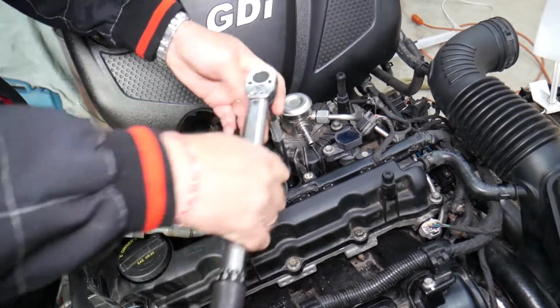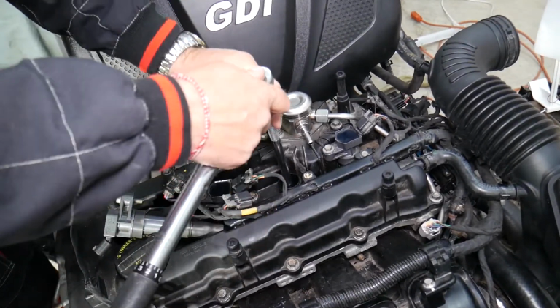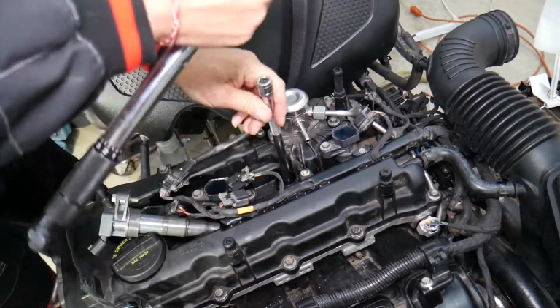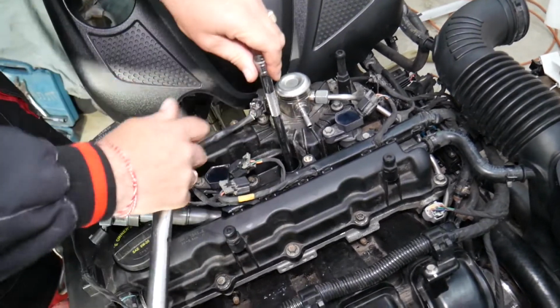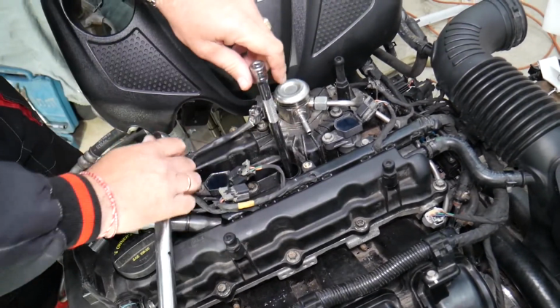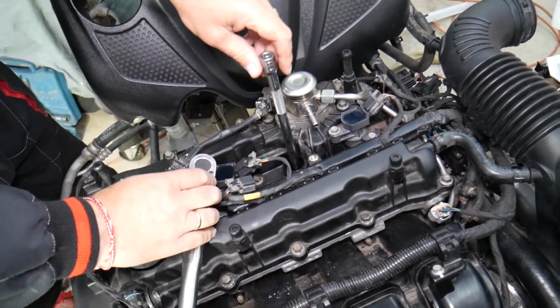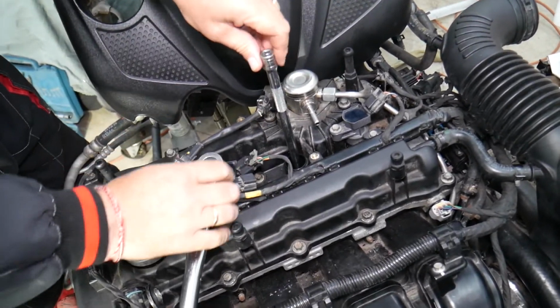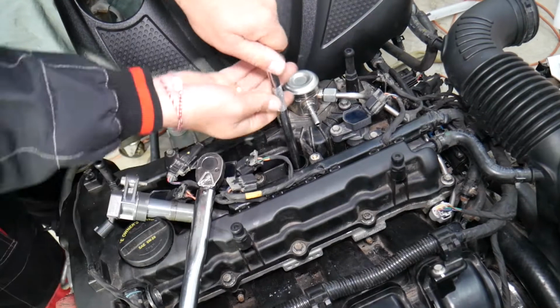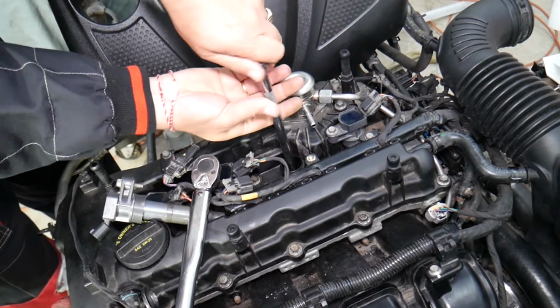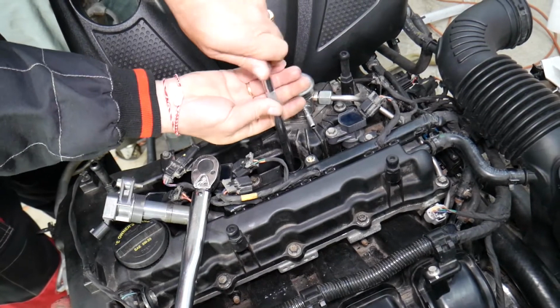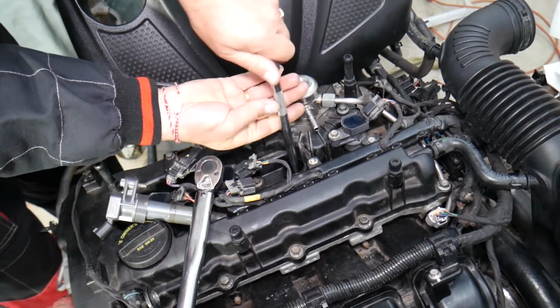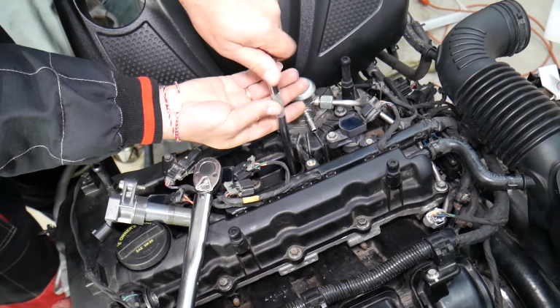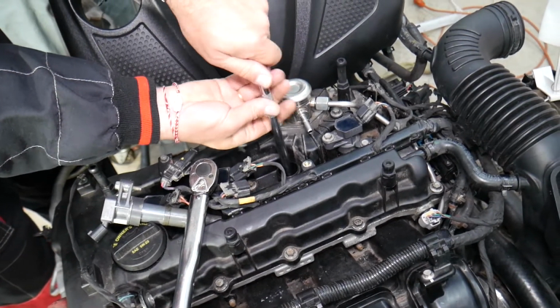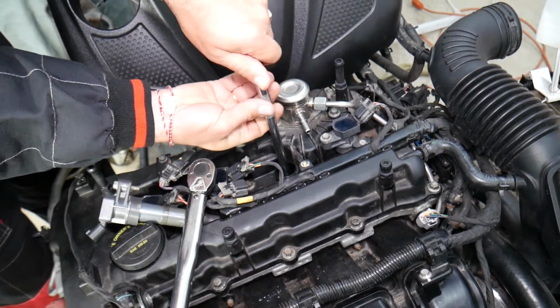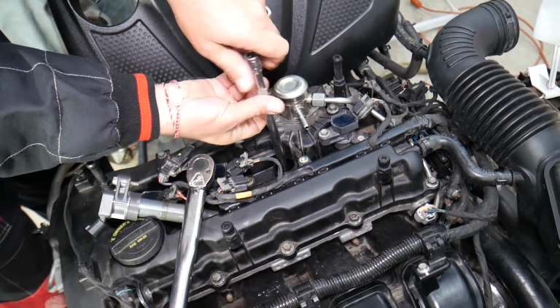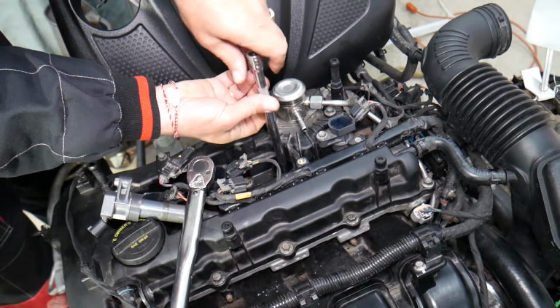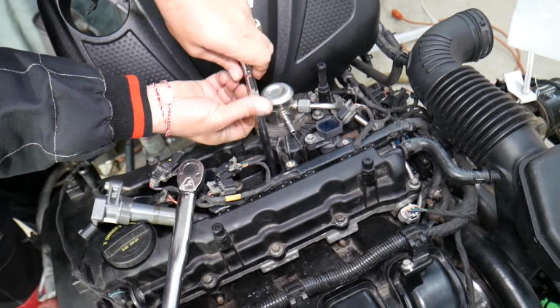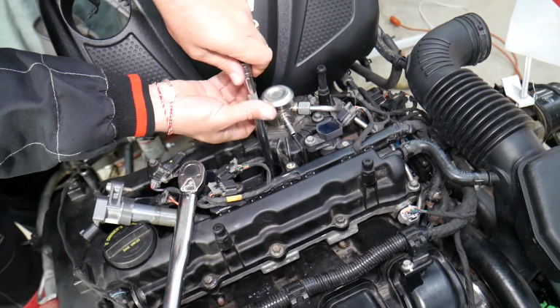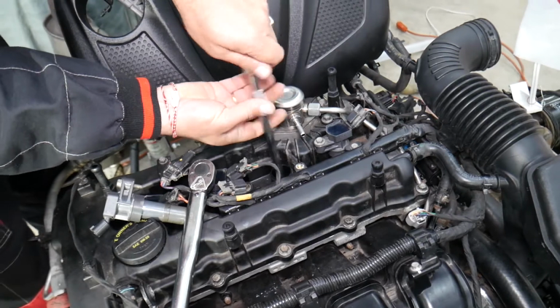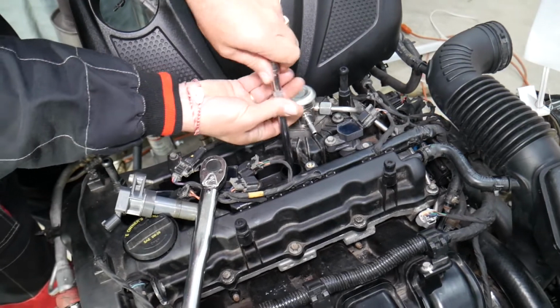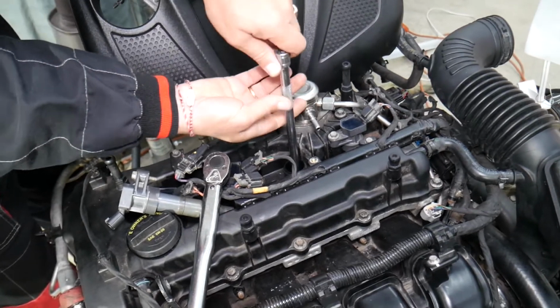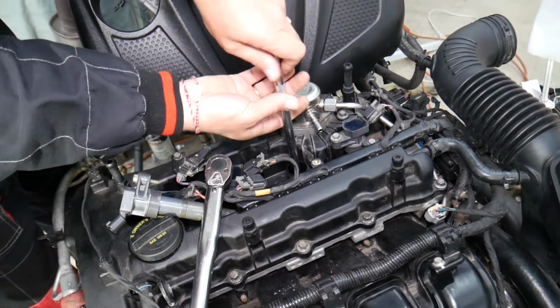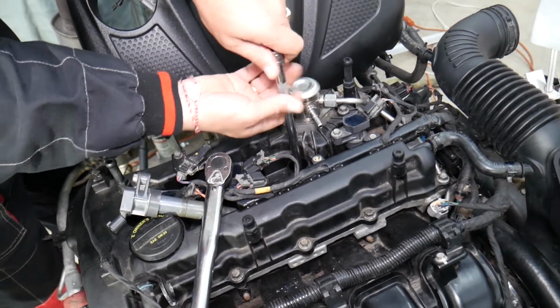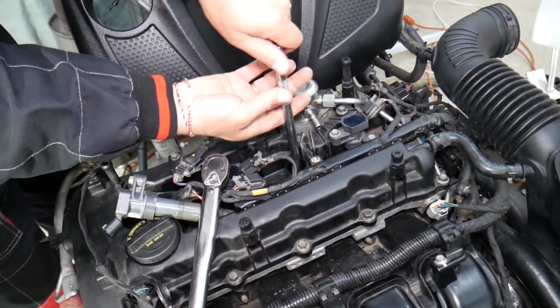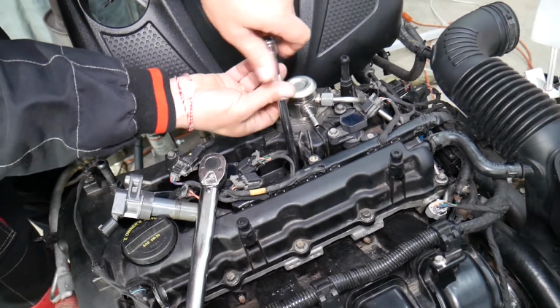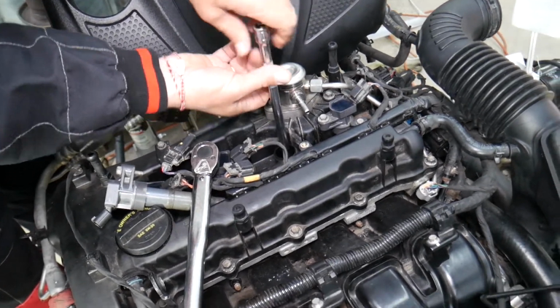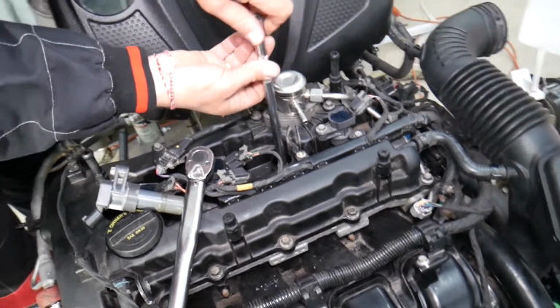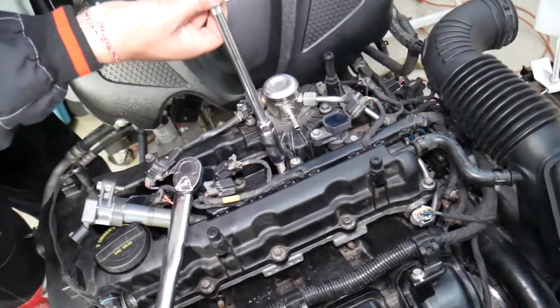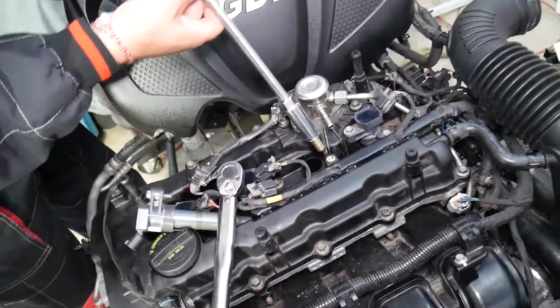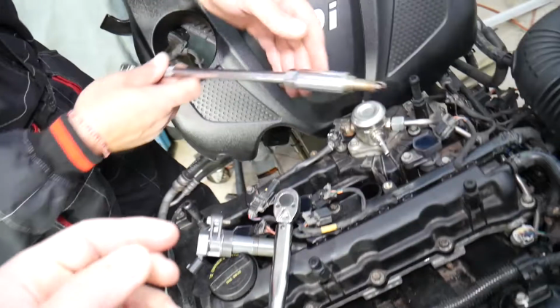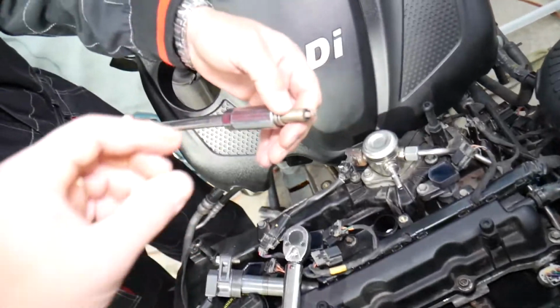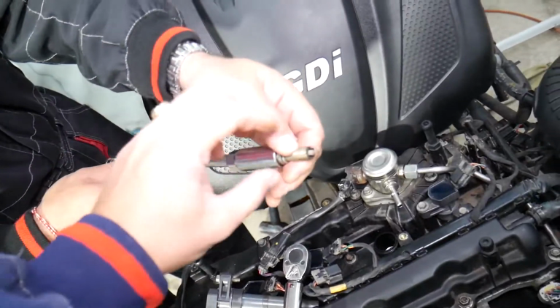We're going to get a spark plug wrench and go ahead and get the spark plug loose. Most of the time, once you get it loose you can just go ahead and pull them by hand — just twist it by hand to remove it.